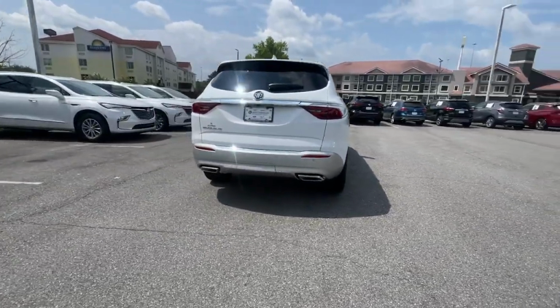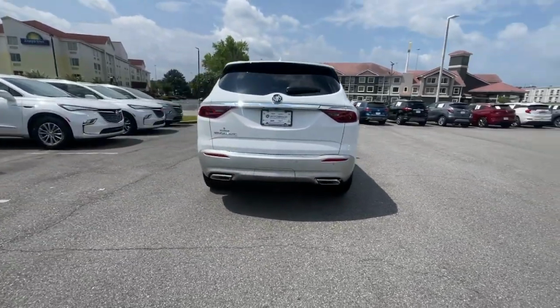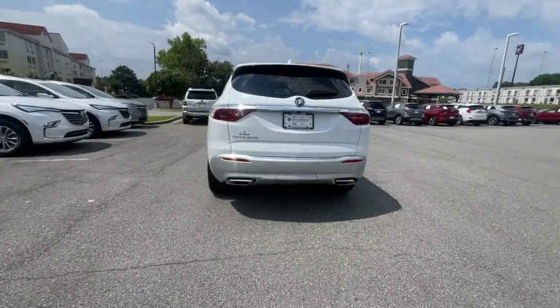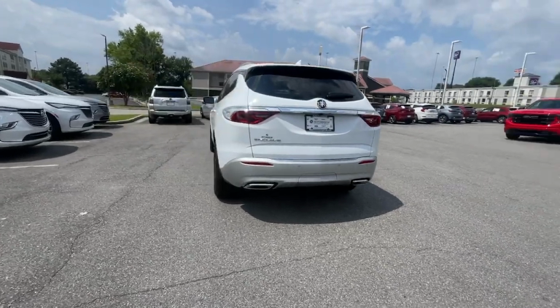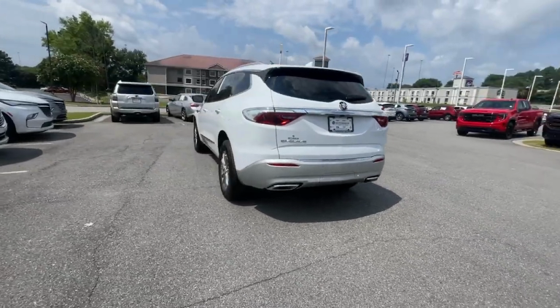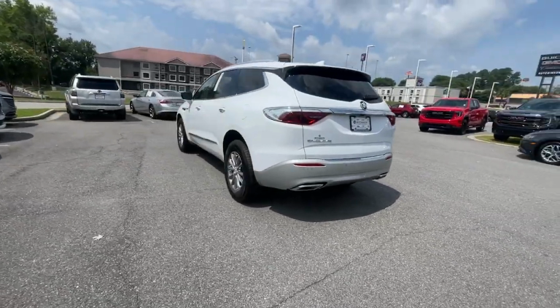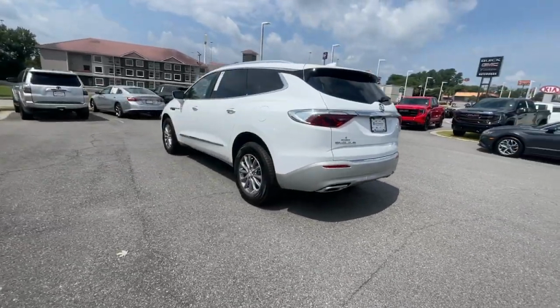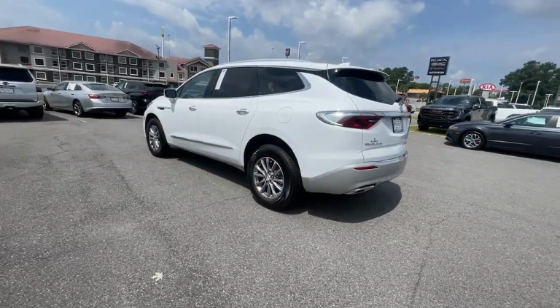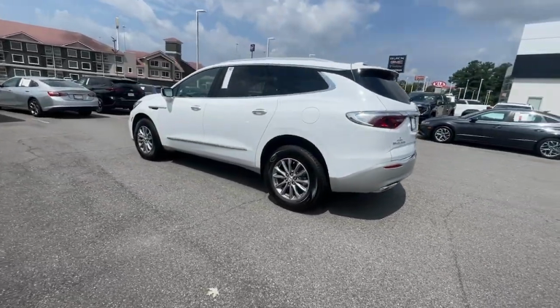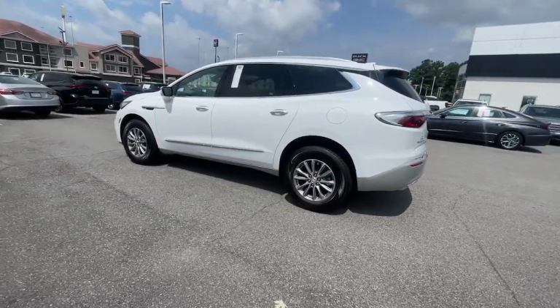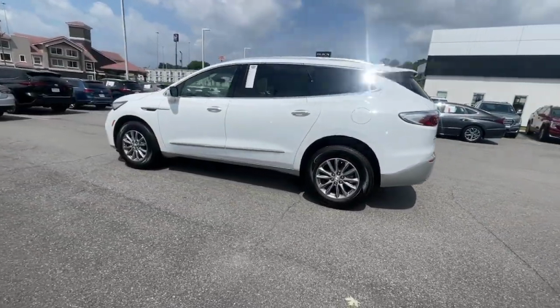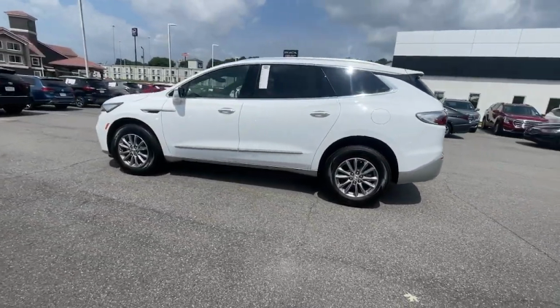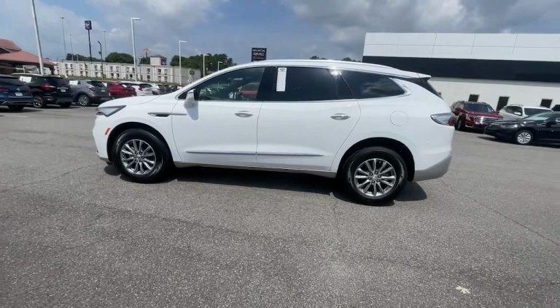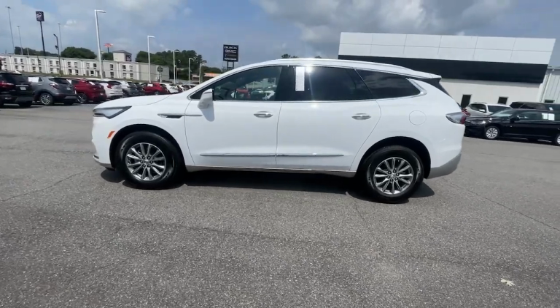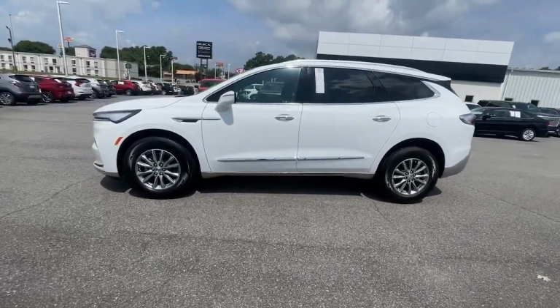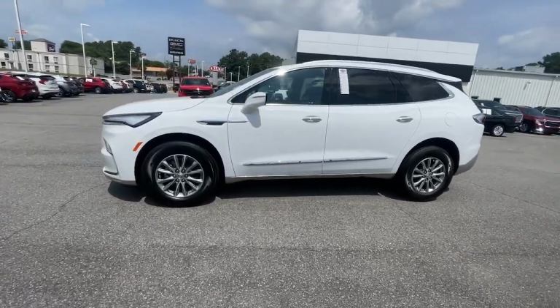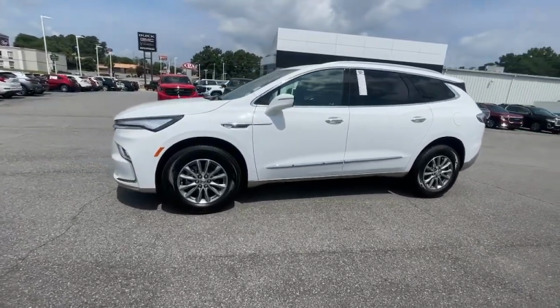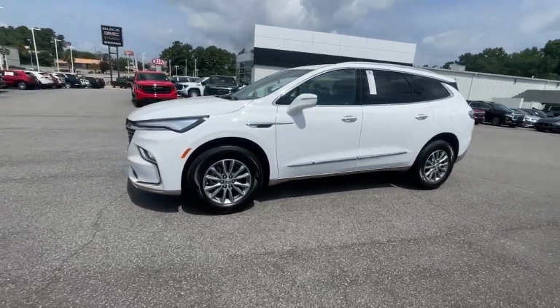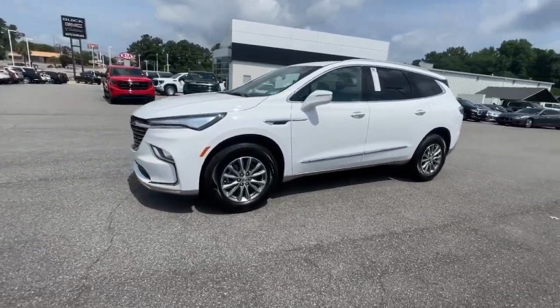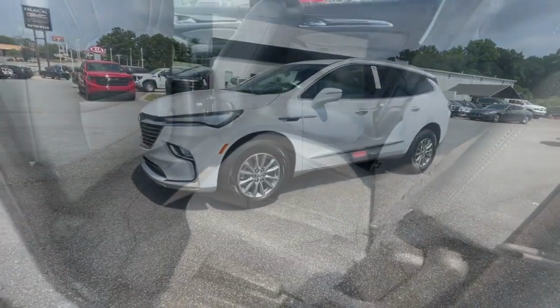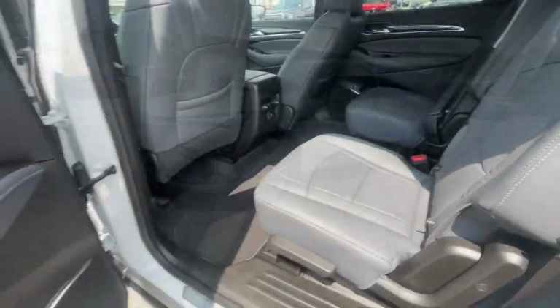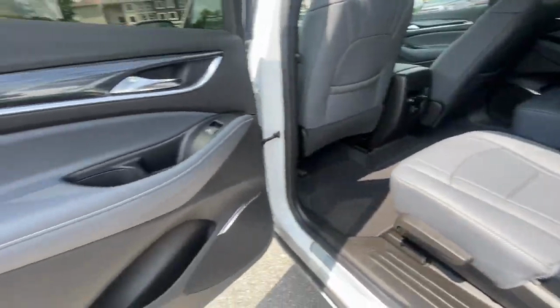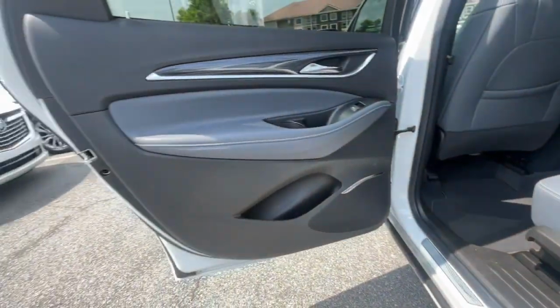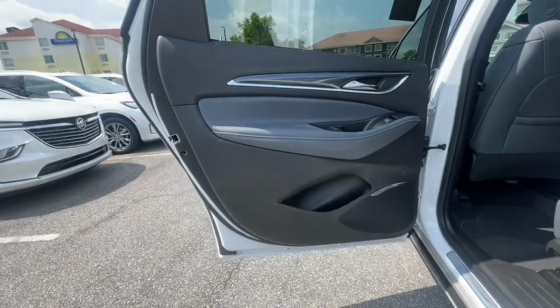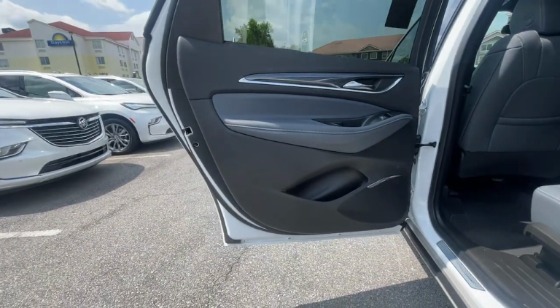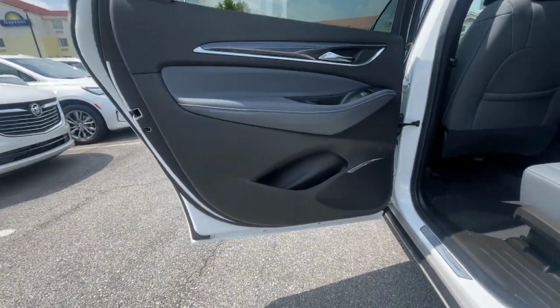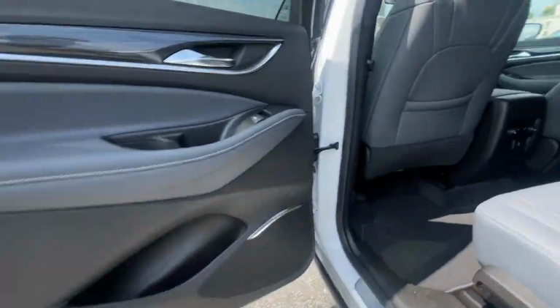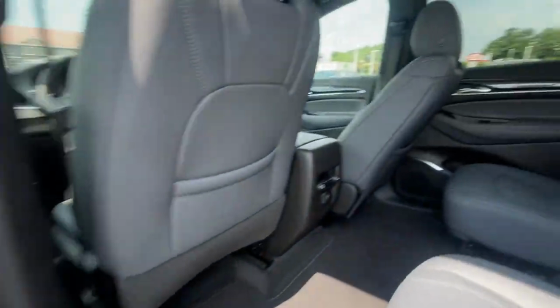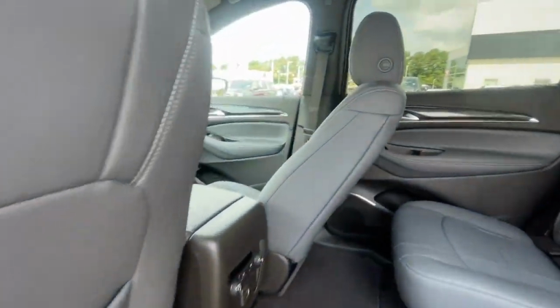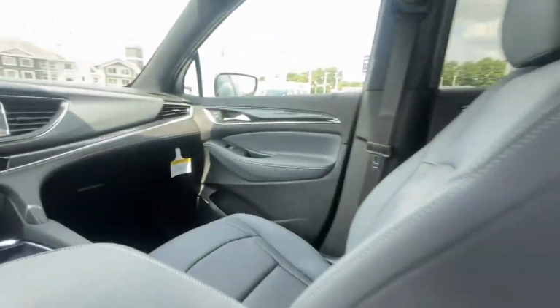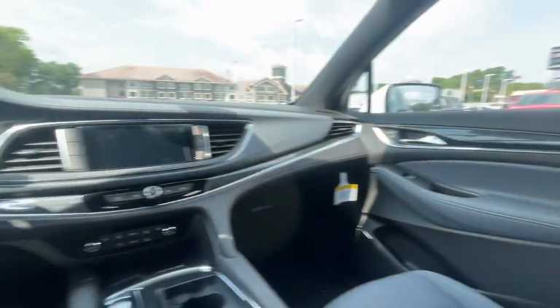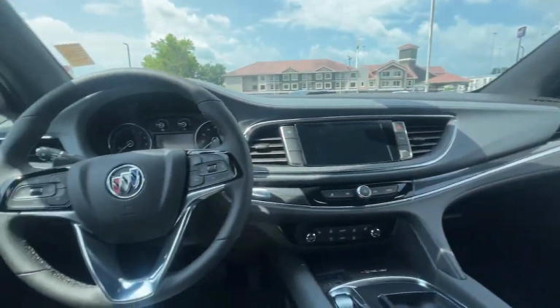Heated steering wheel, Apple CarPlay and/or Android Auto, touchscreen infotainment system, pre-collision system, wireless charging station, proximity key entry, lane departure warning, heated driver seat, third row seat, lane keeping assist.